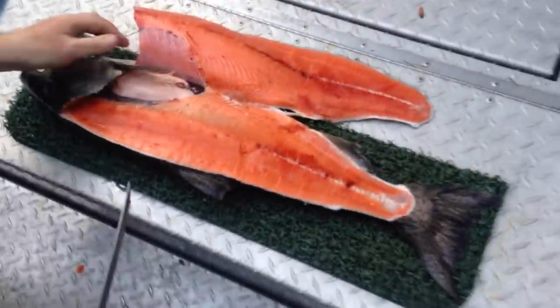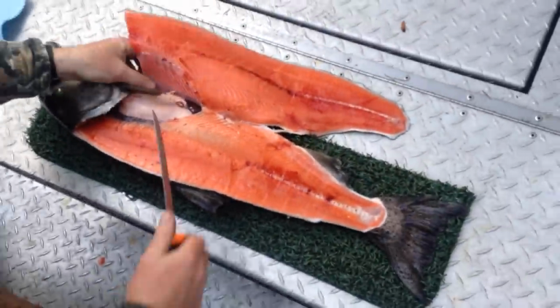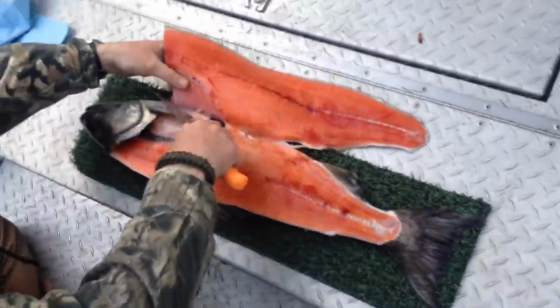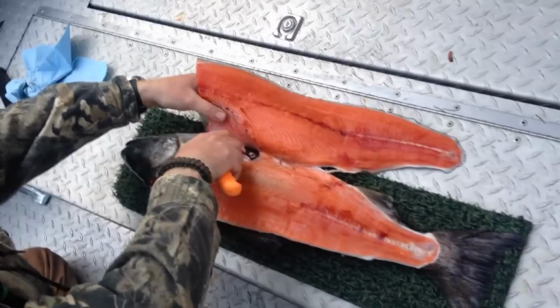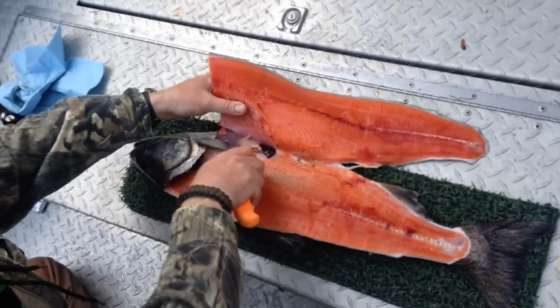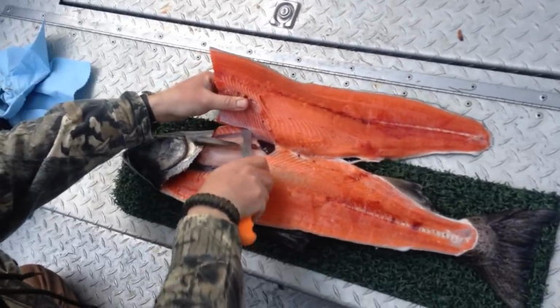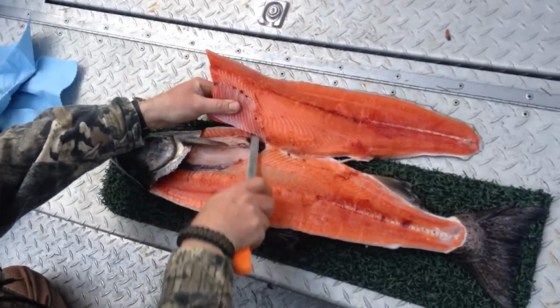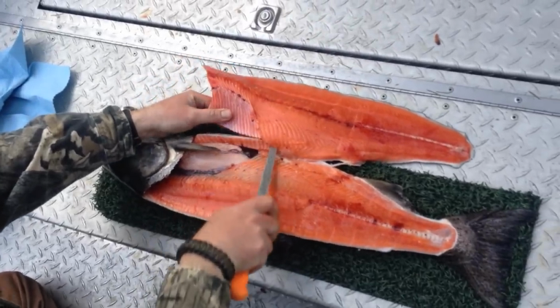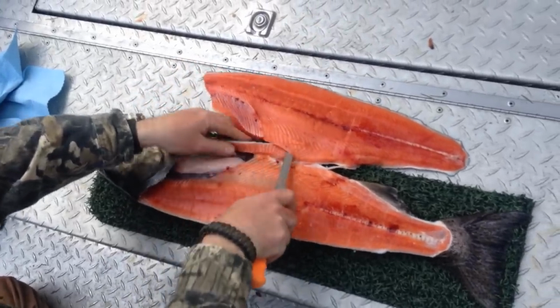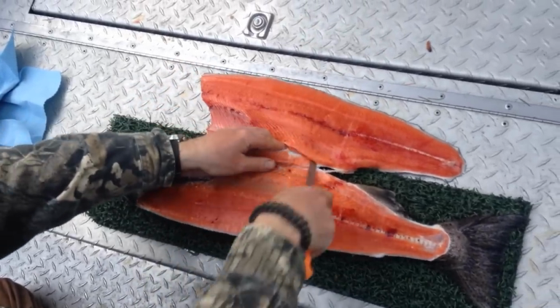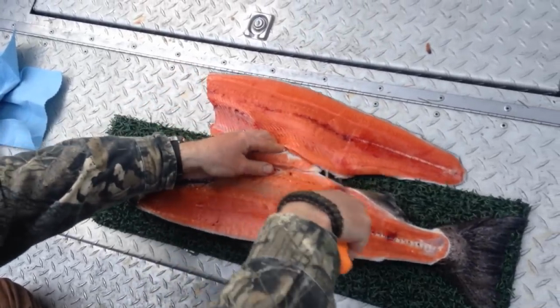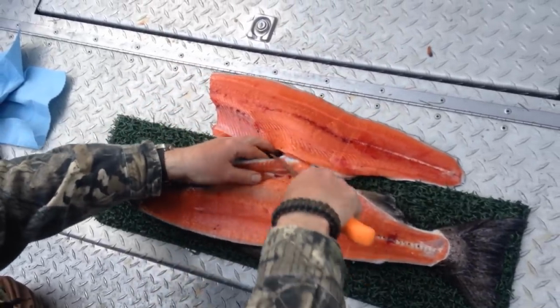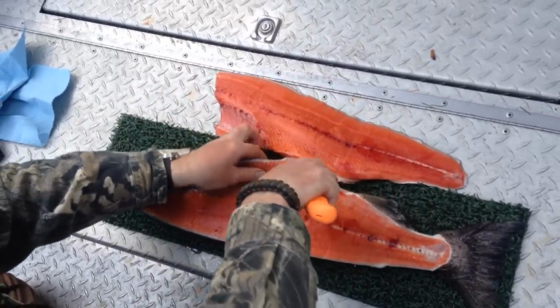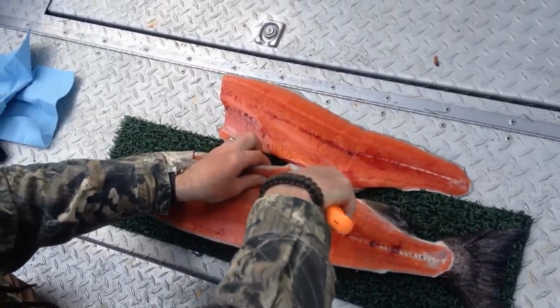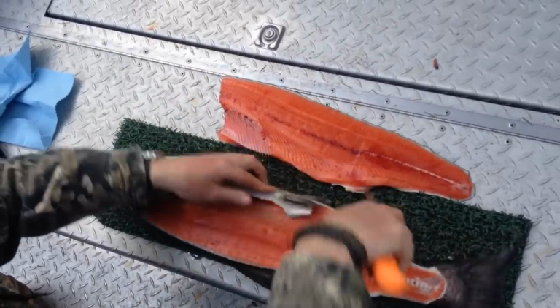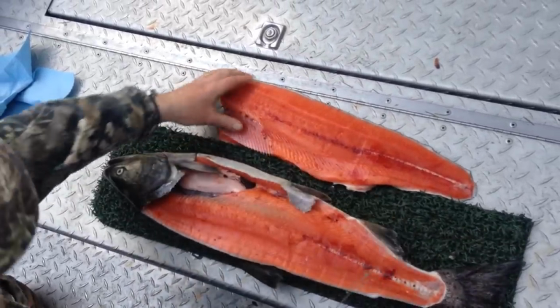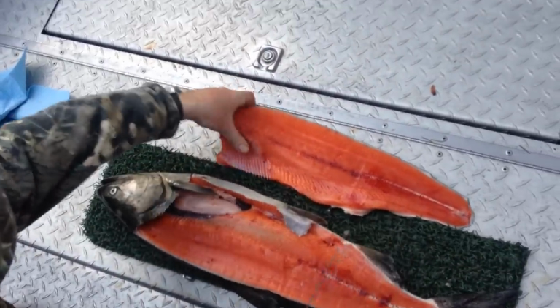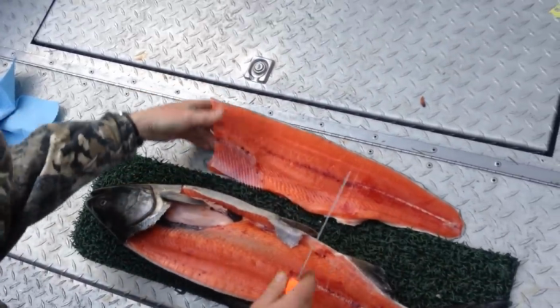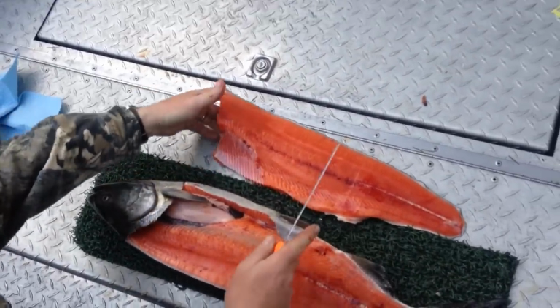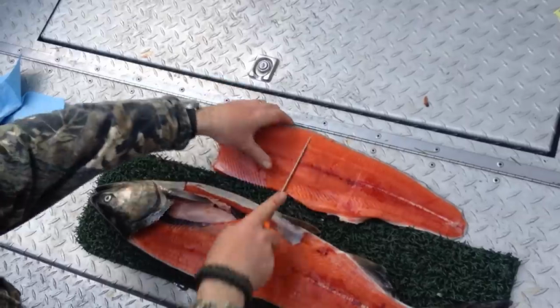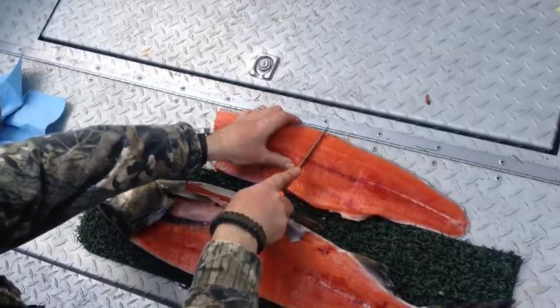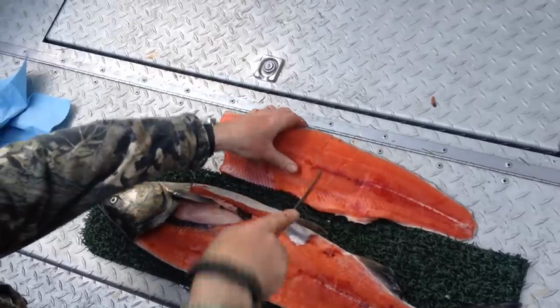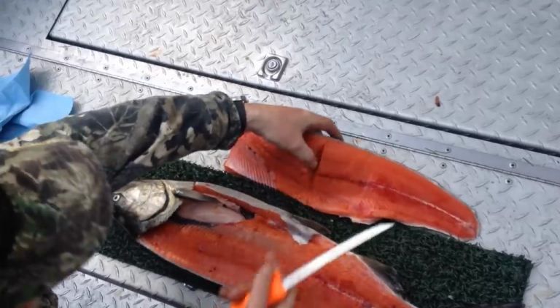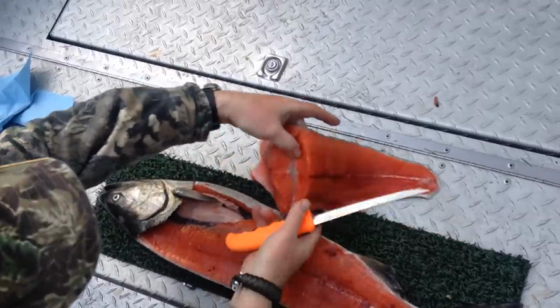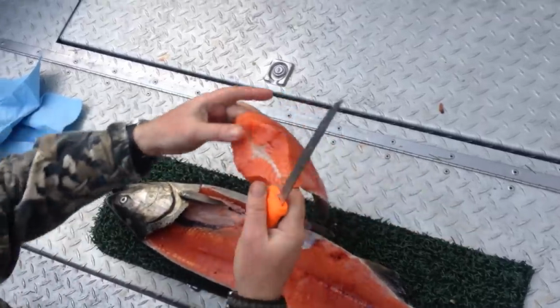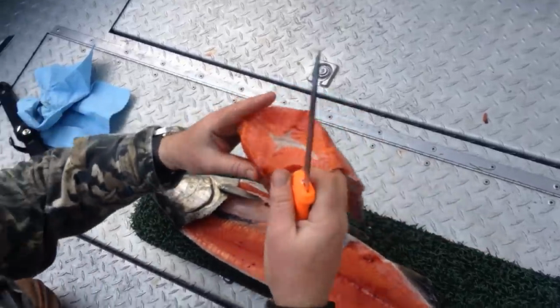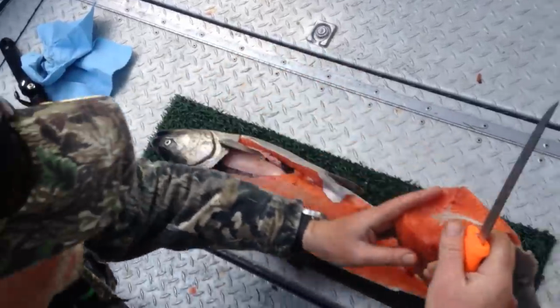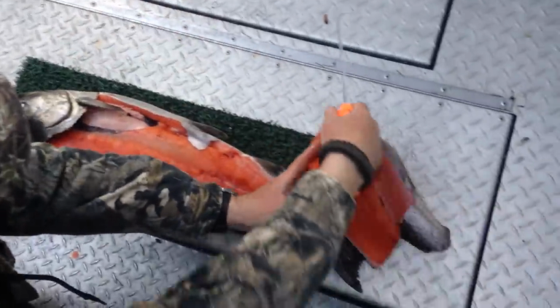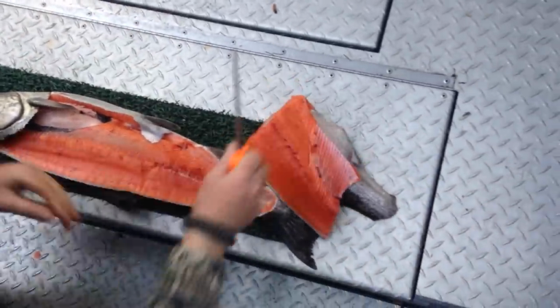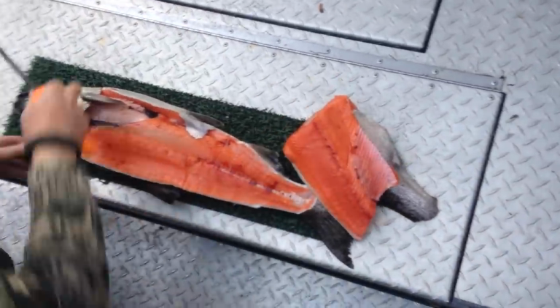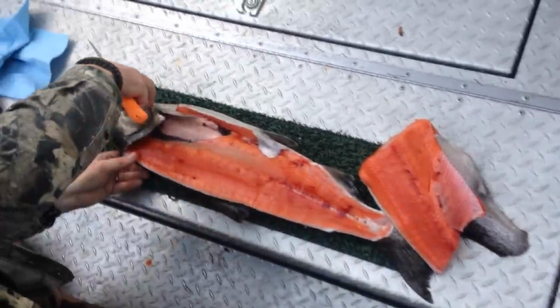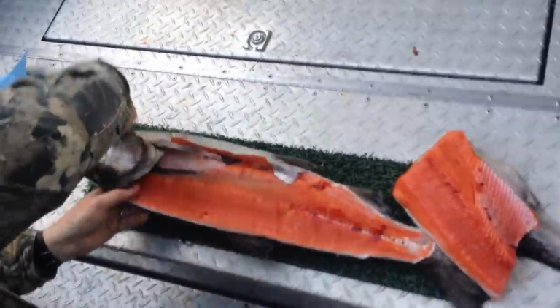A few ribs on there. Finish your fillet out, go around the fin, and we're going to fold them in half — put them like that.